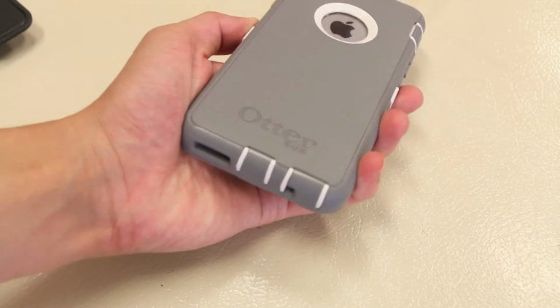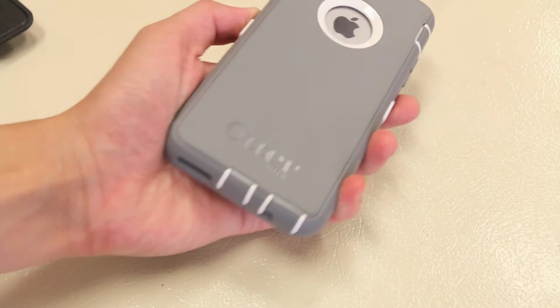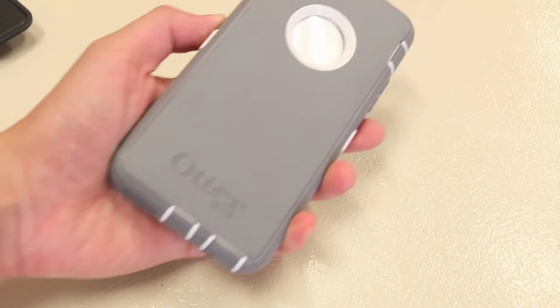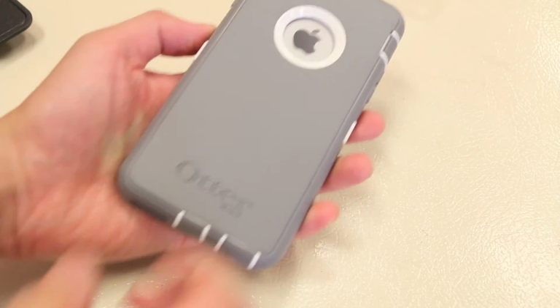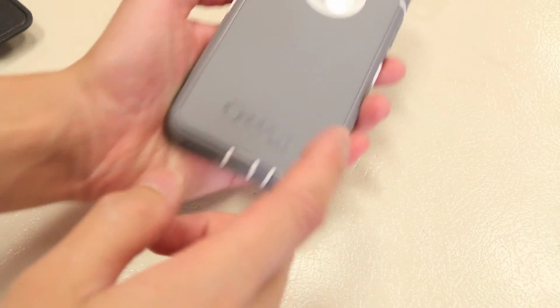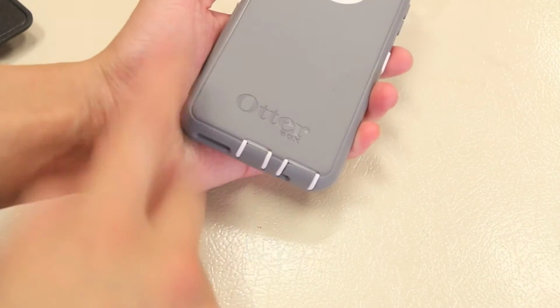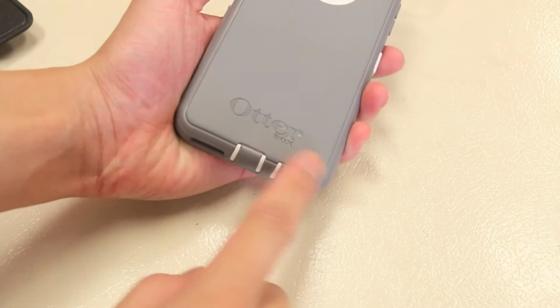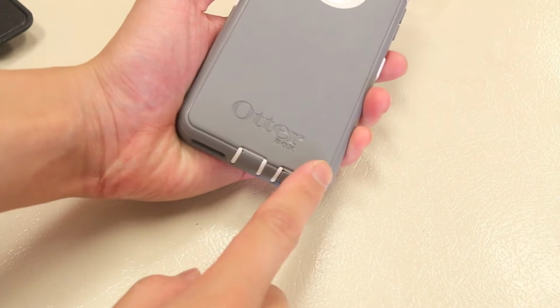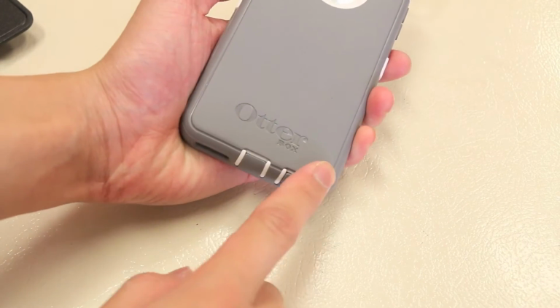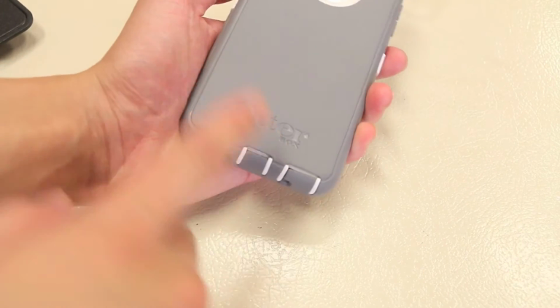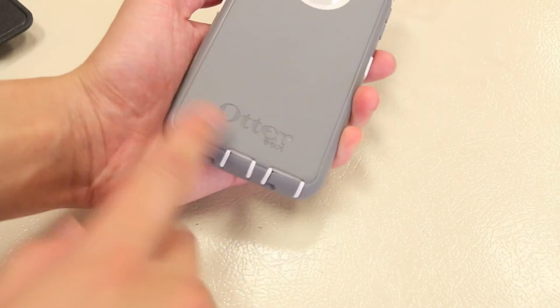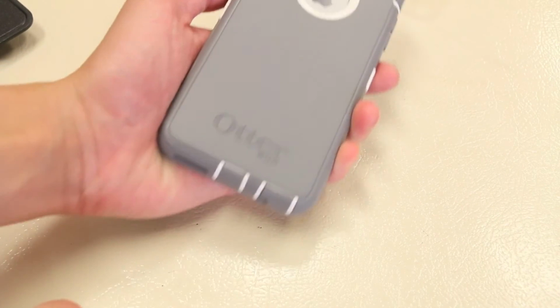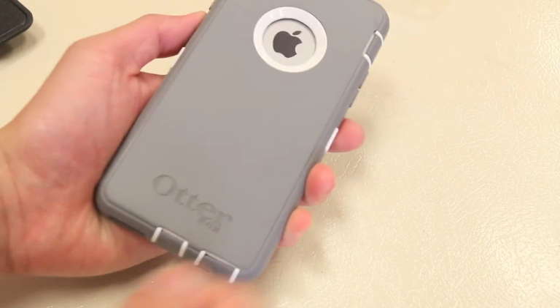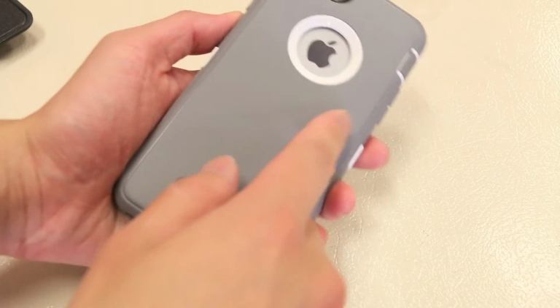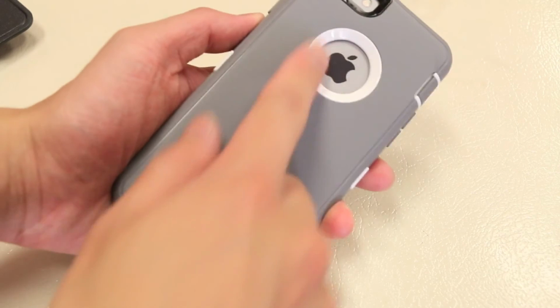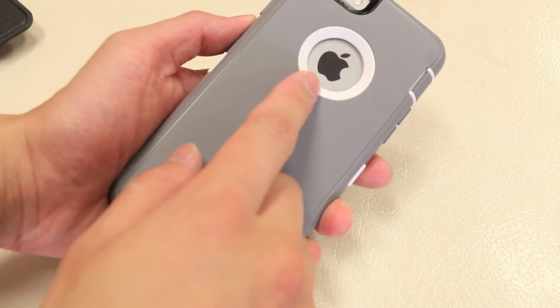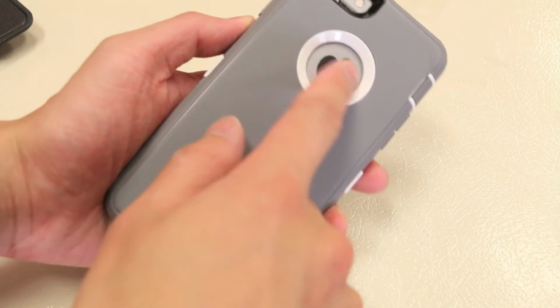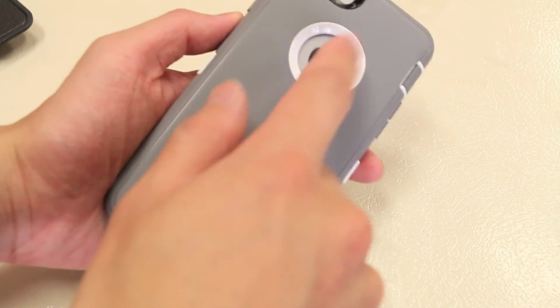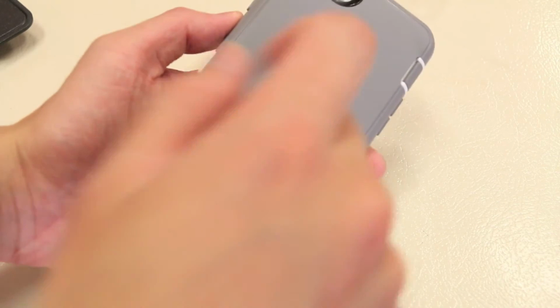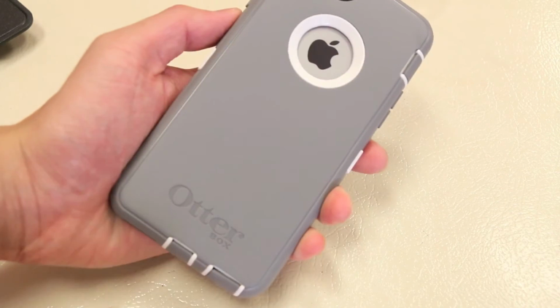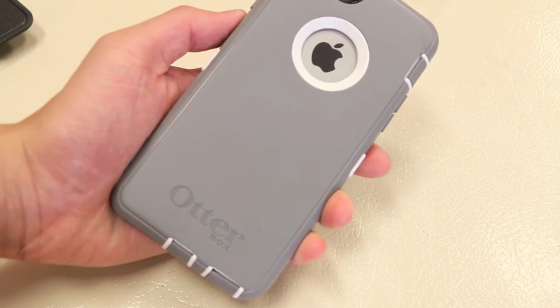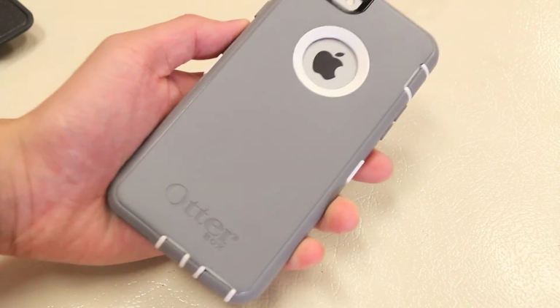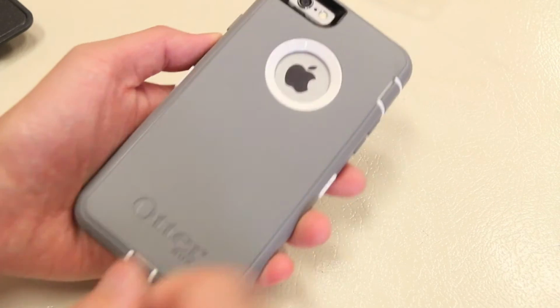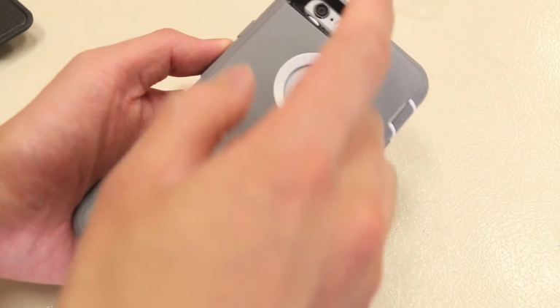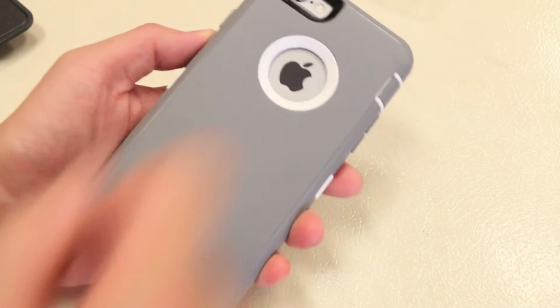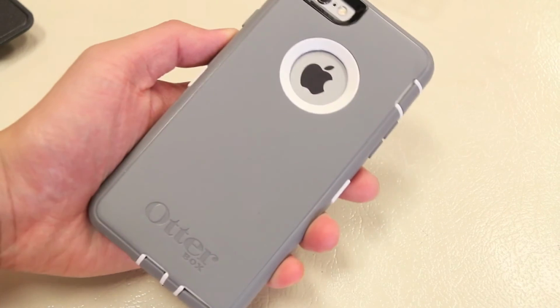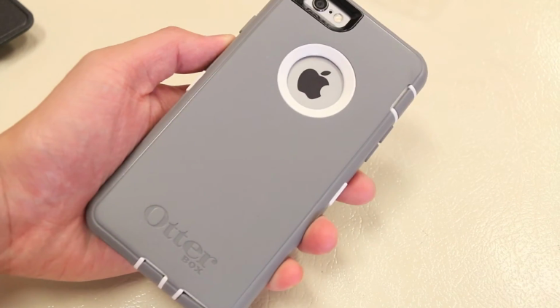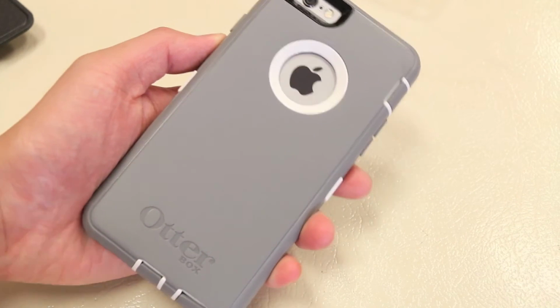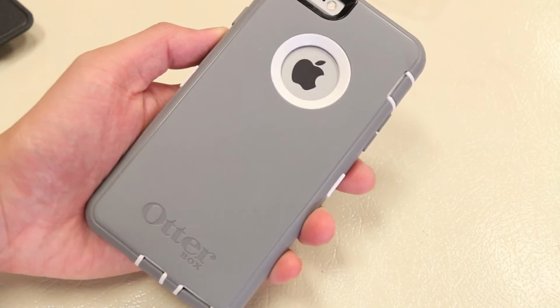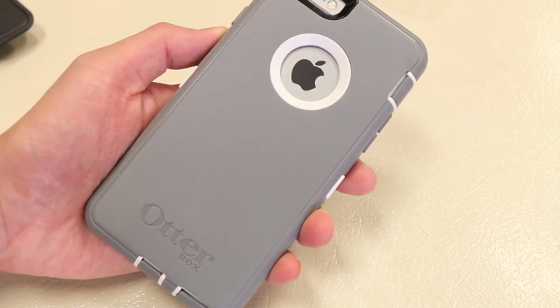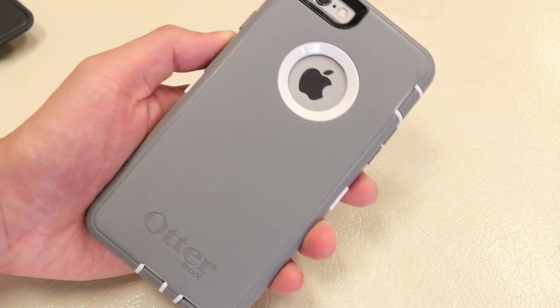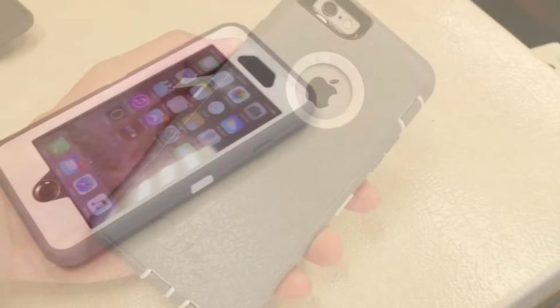Moving on to the back of the case, there is an engraving for the OtterBox logo on the bottom, a cutout for the Apple logo with a built-in screen protector there as well, and of course a cutout for the camera, flash, and secondary microphone.